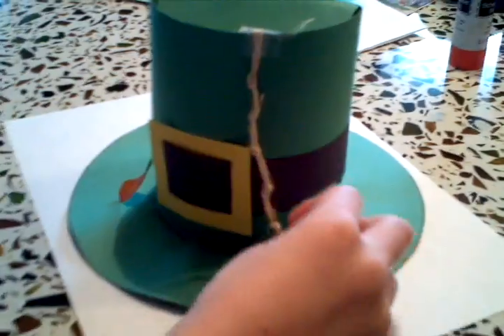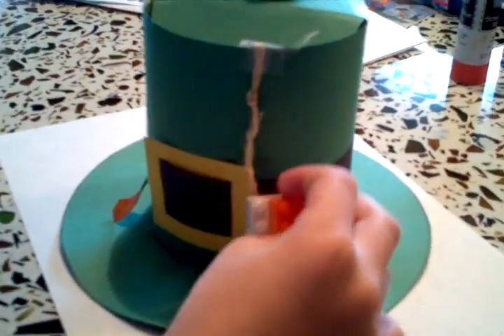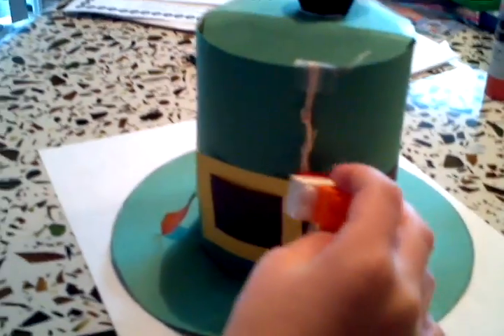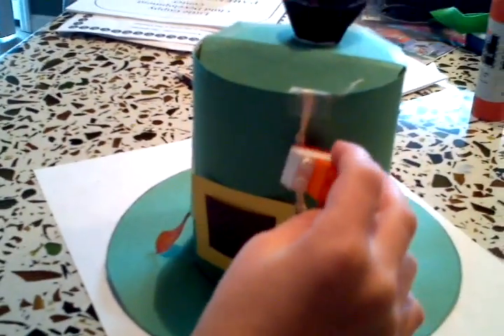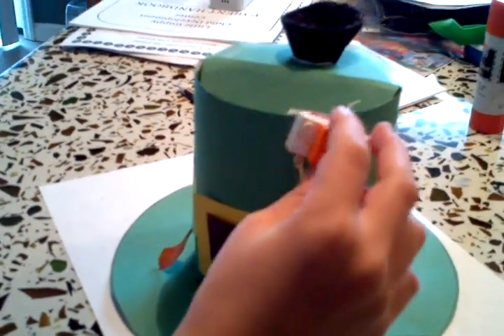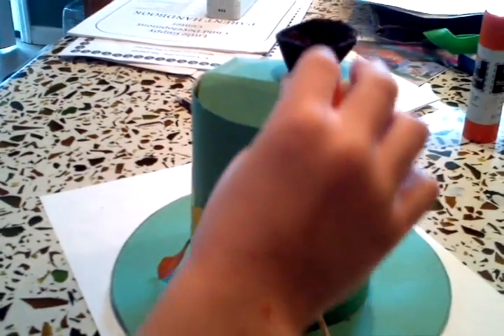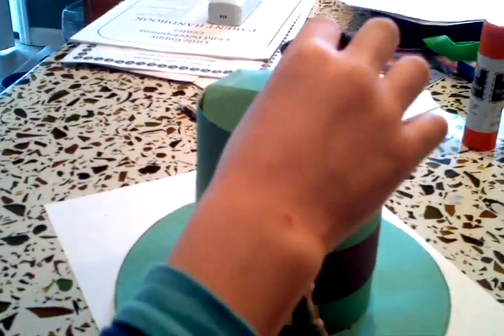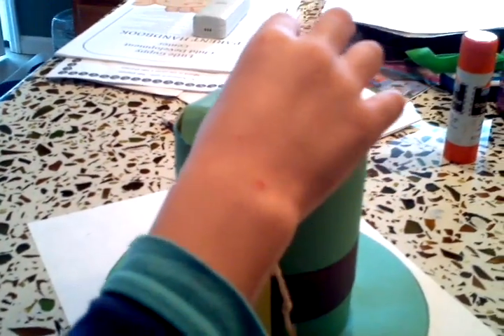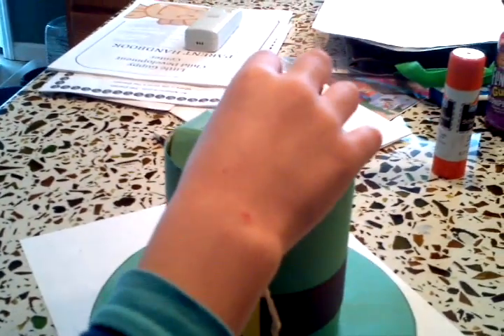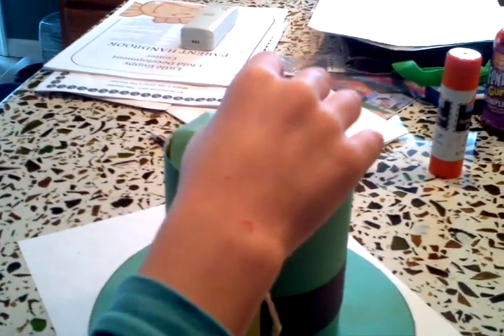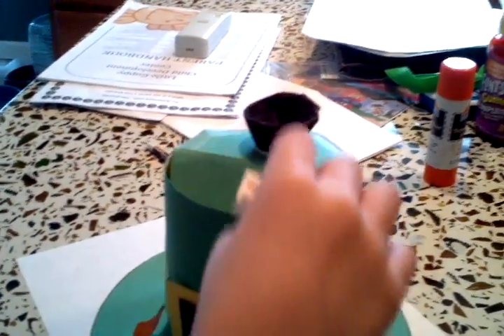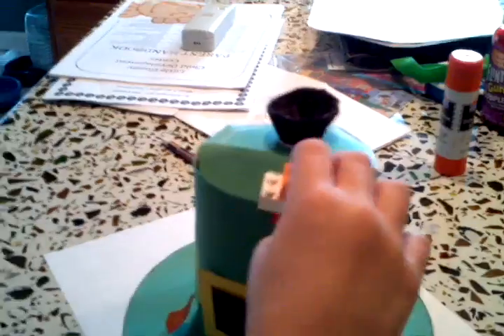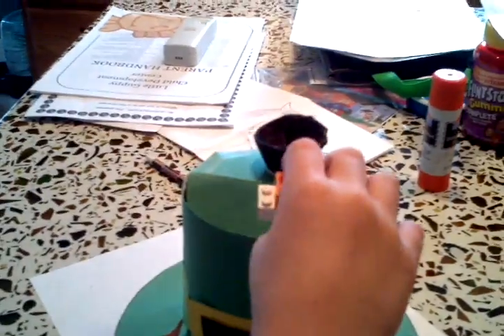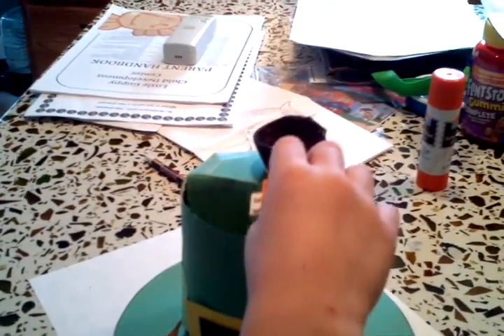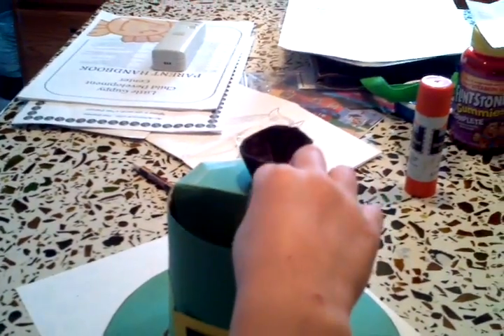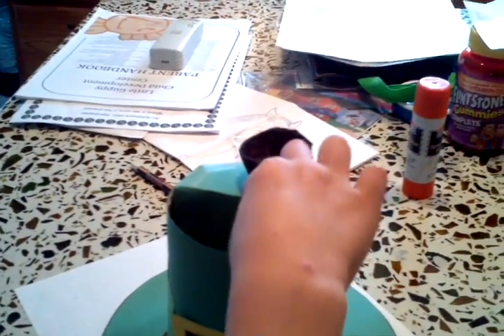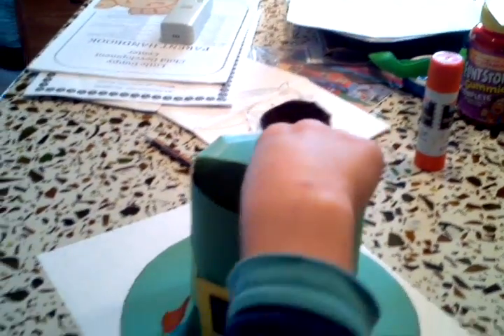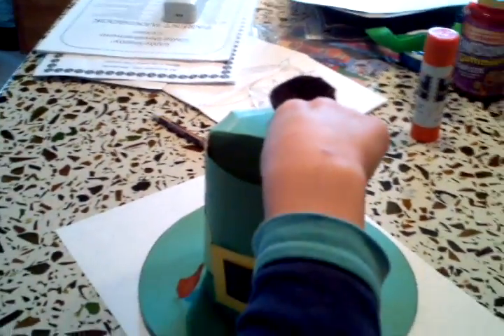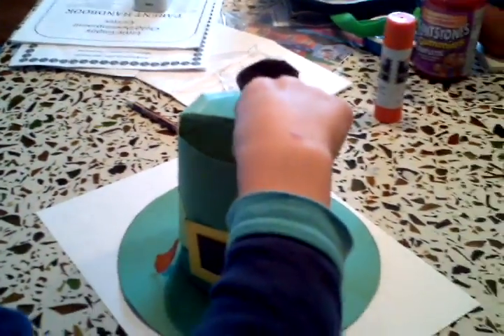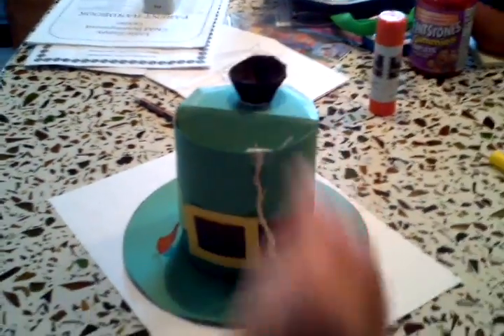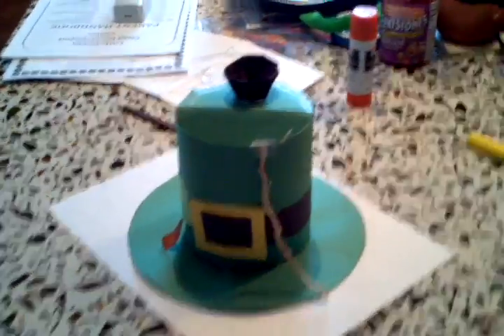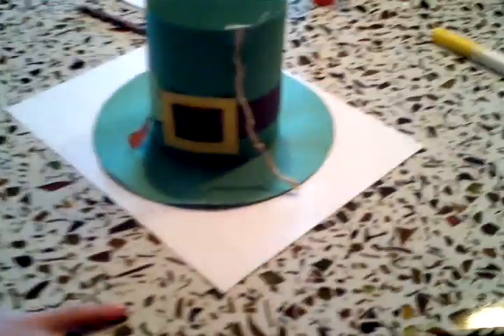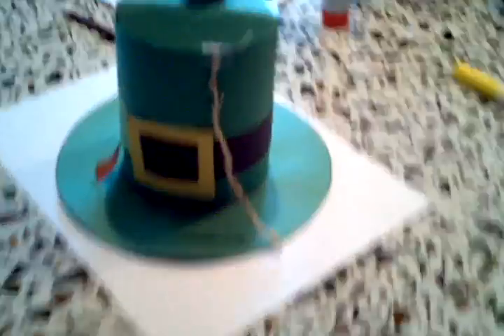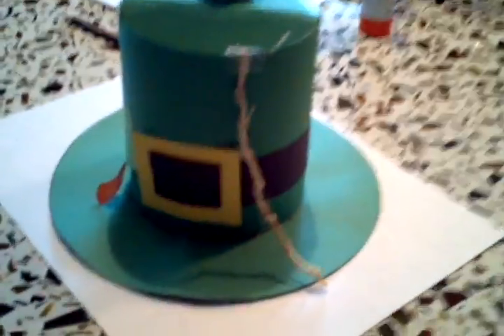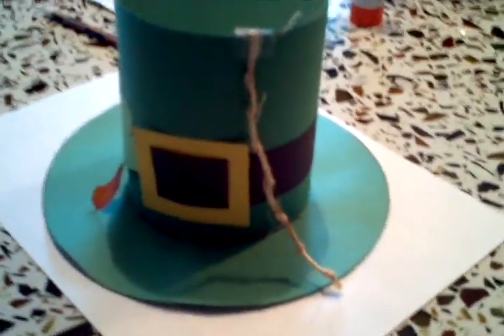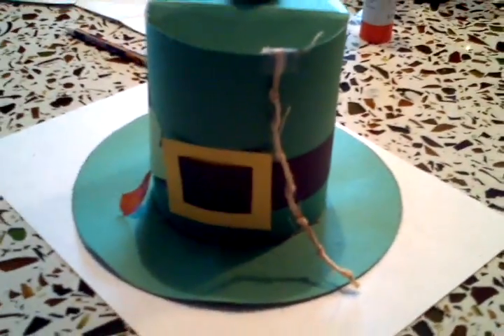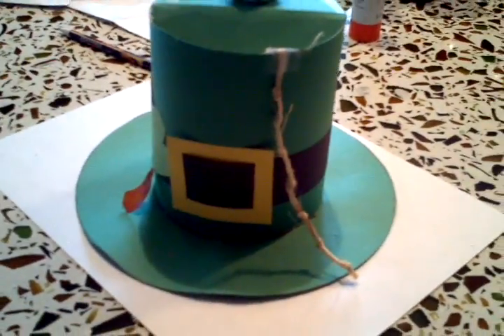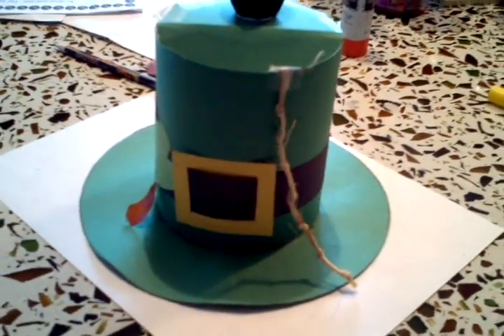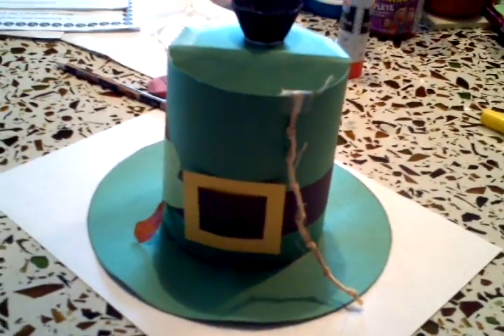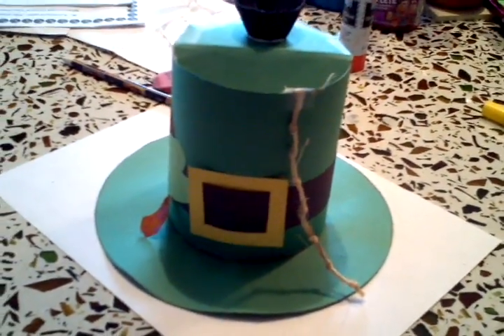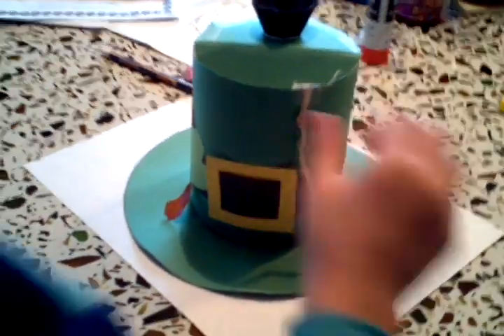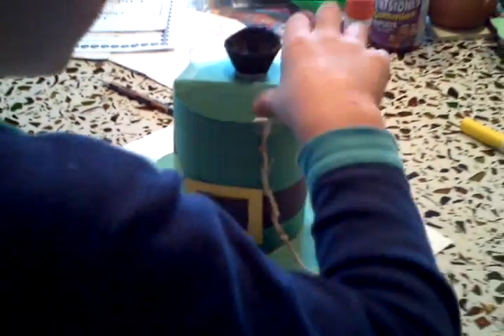The leprechaun climbs up the rope ladder. He goes to get the gold. He falls down inside. You don't want to kill the leprechaun — you just want to catch him. There's Logan's hat.